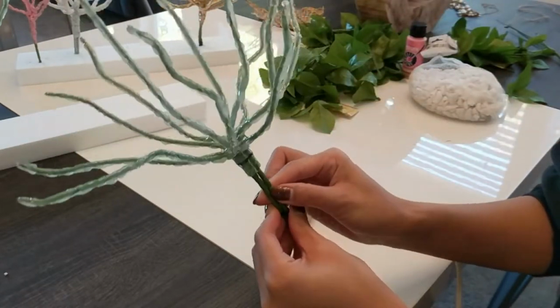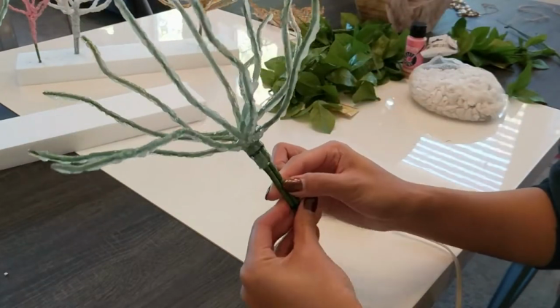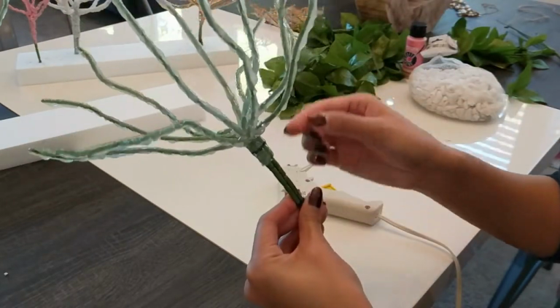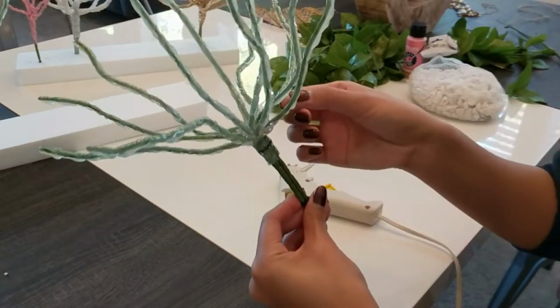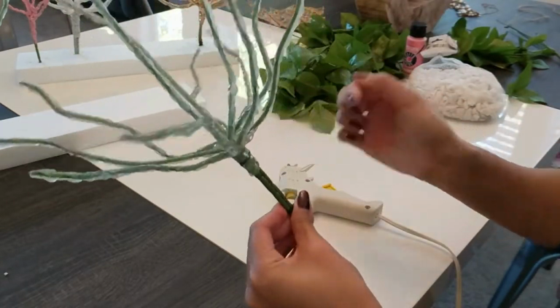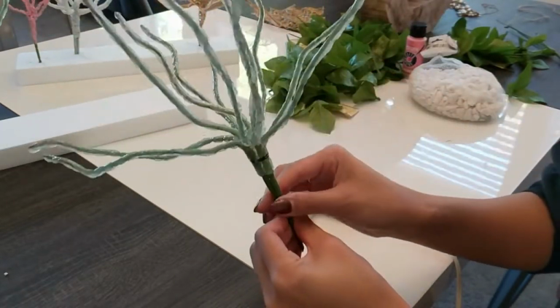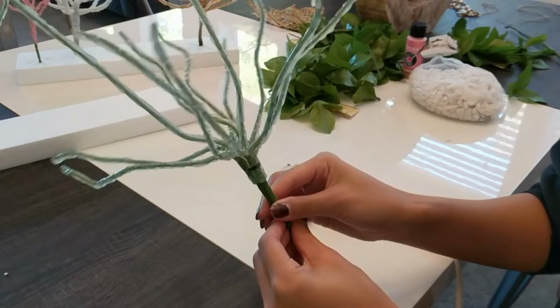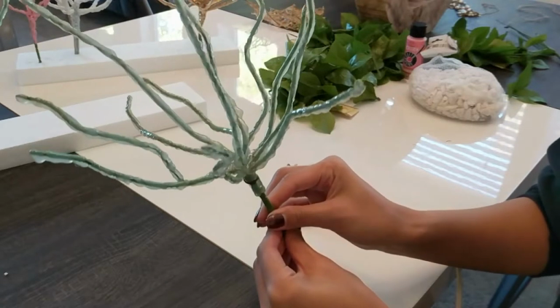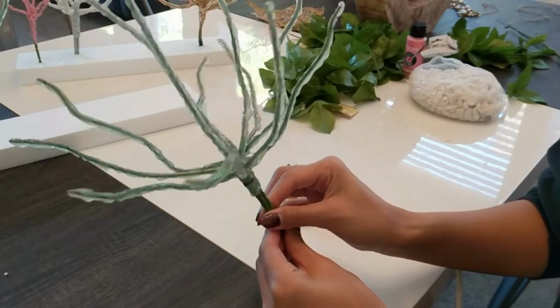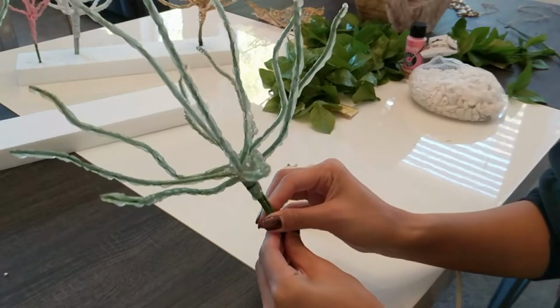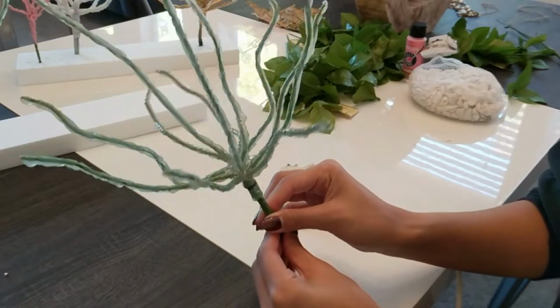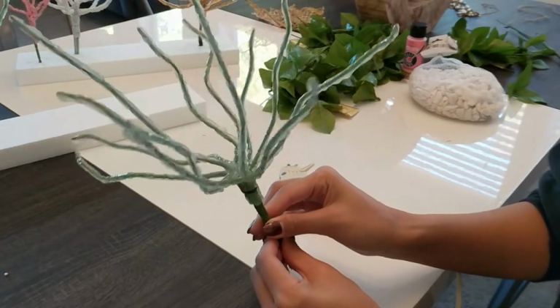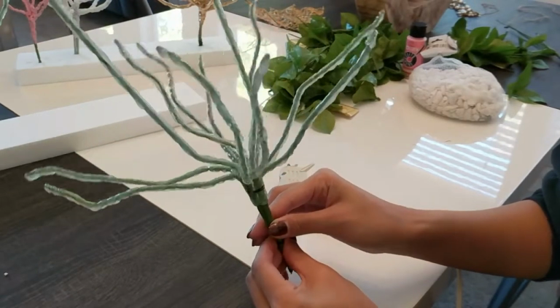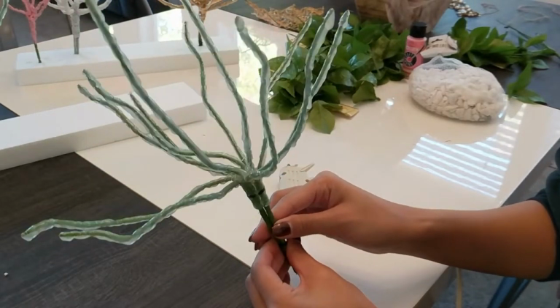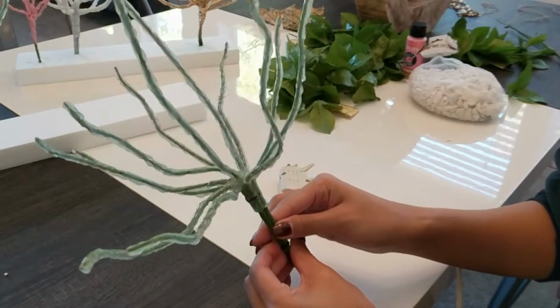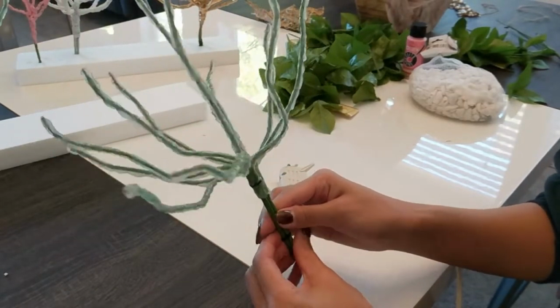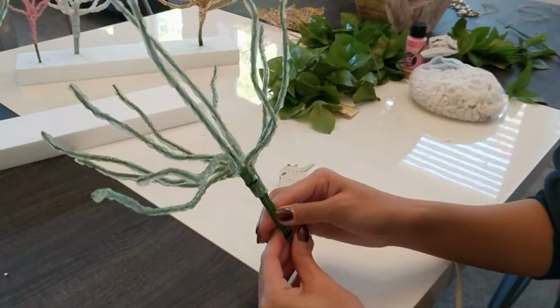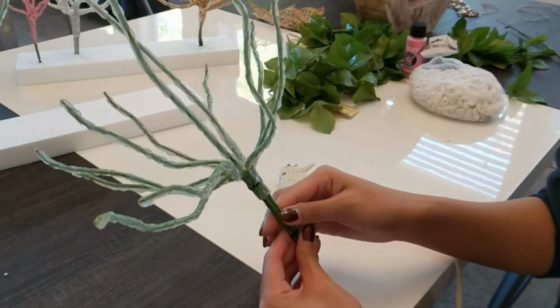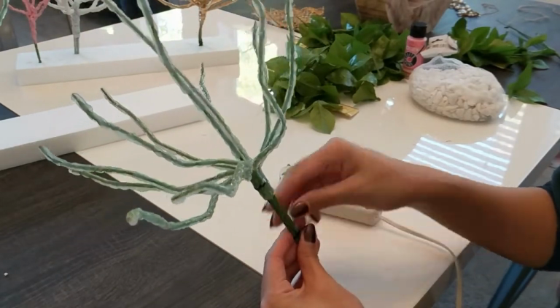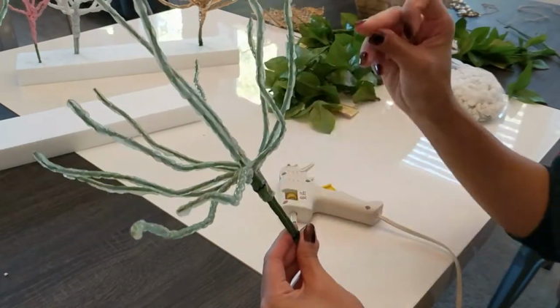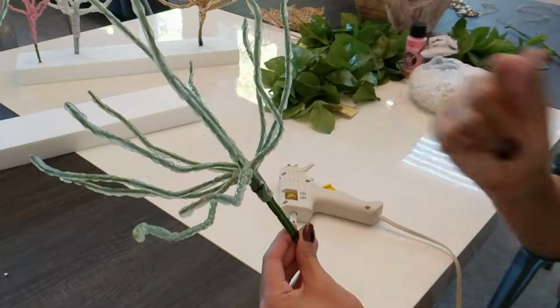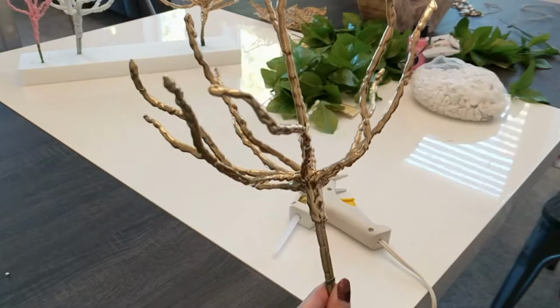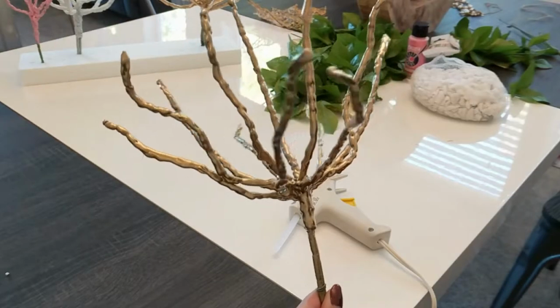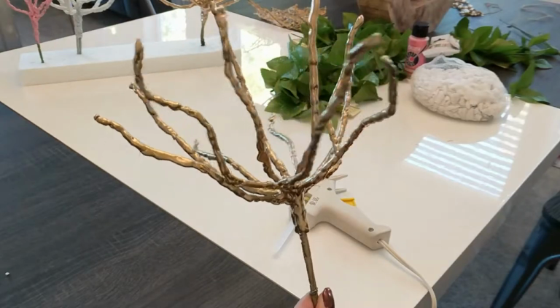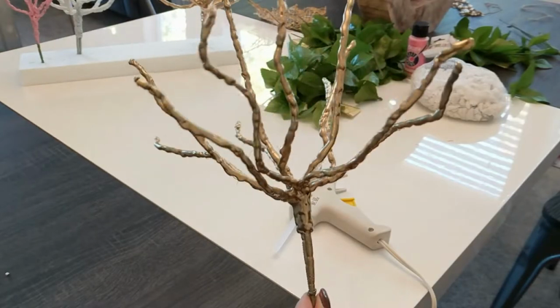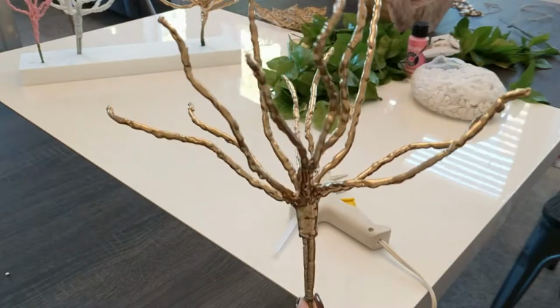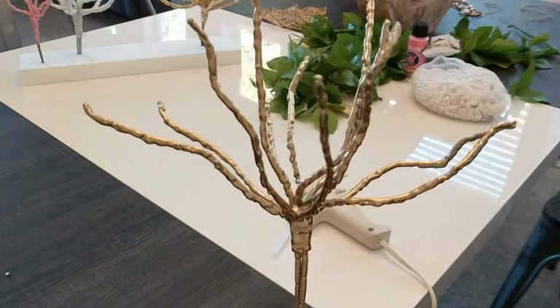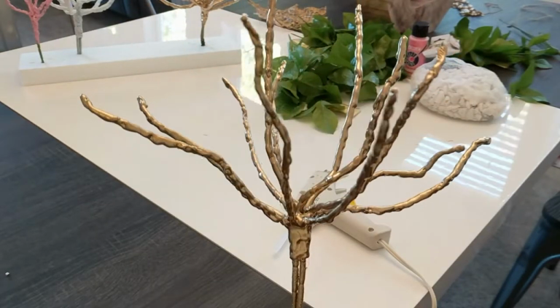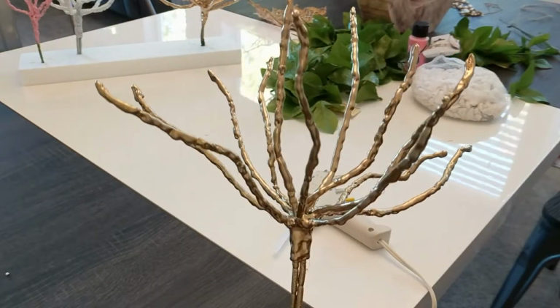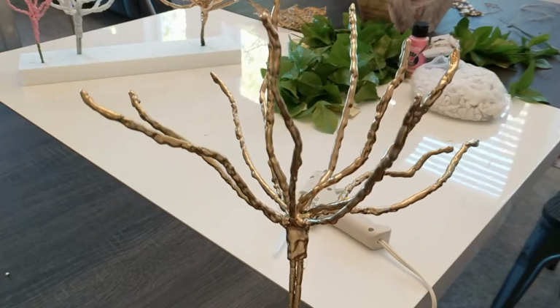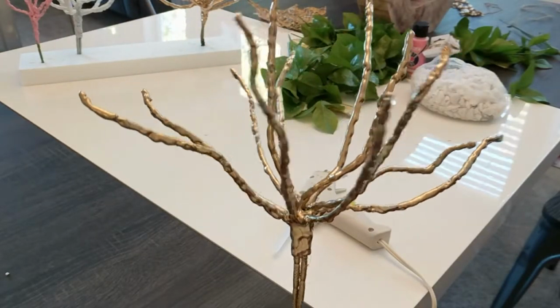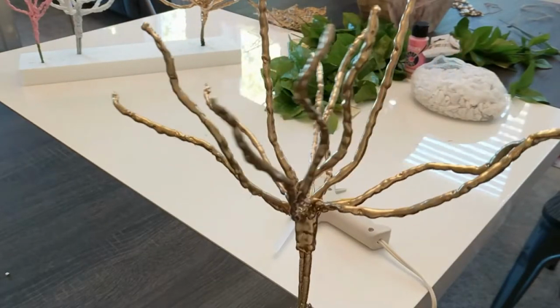Doesn't that already look pretty cool? Now we're going to take it outside and give it a couple coats of spray paint. And here is the final product — look at how cool that is!